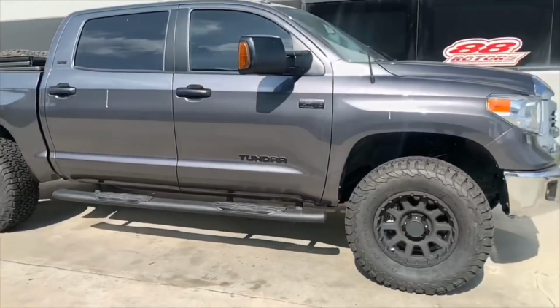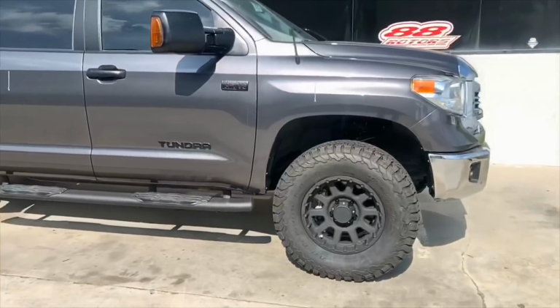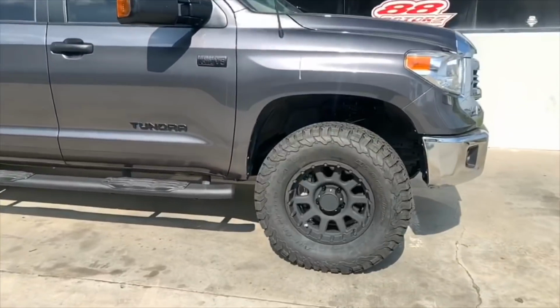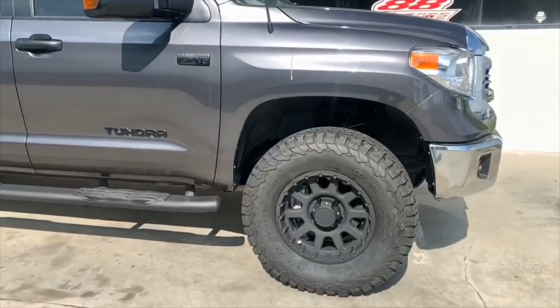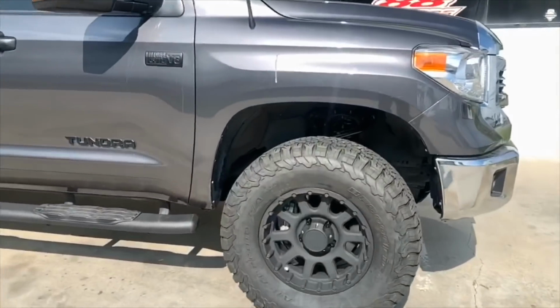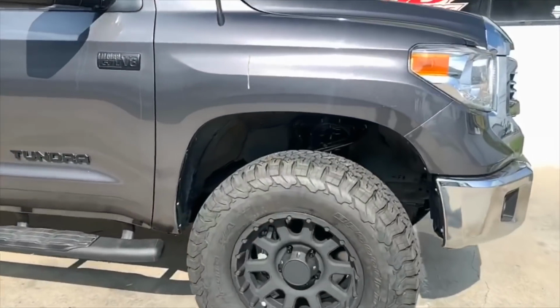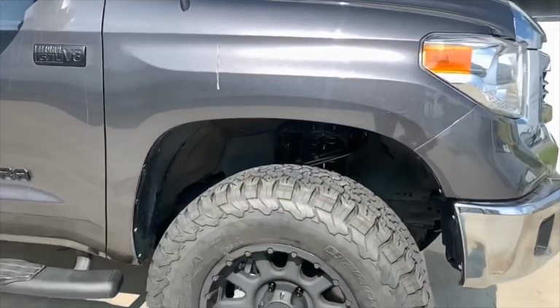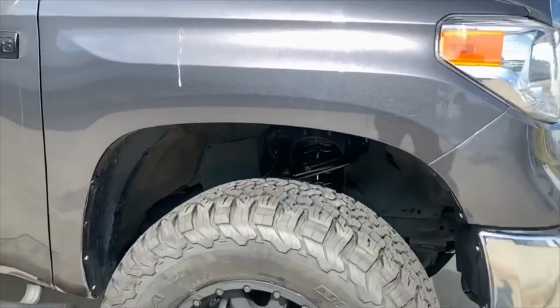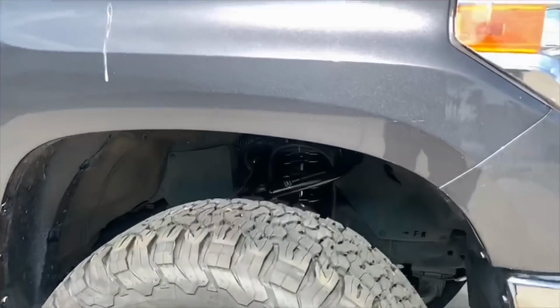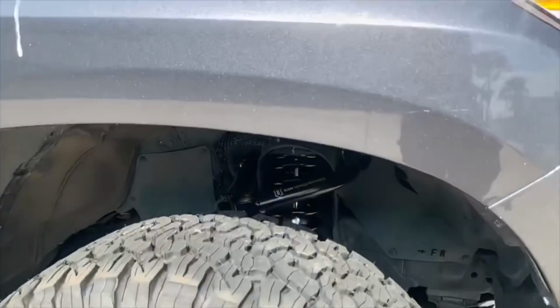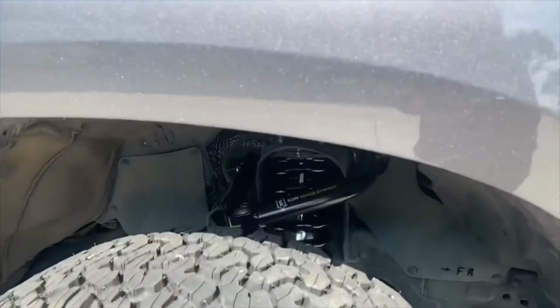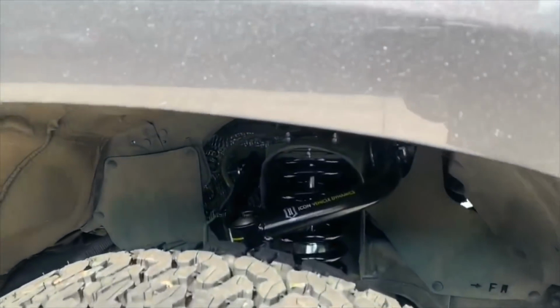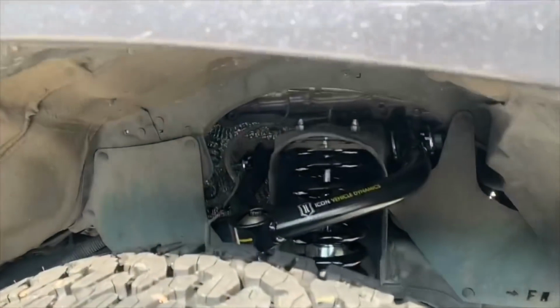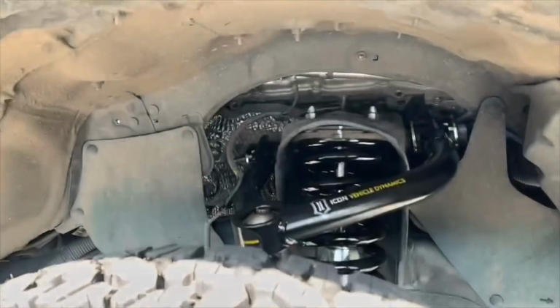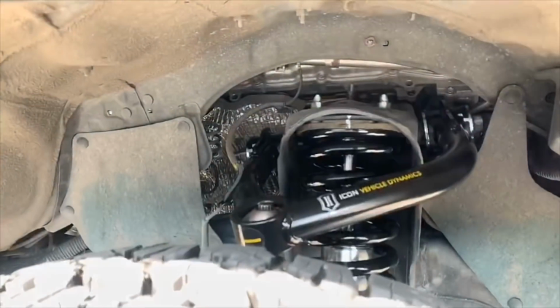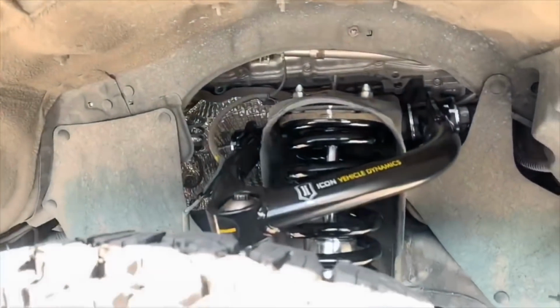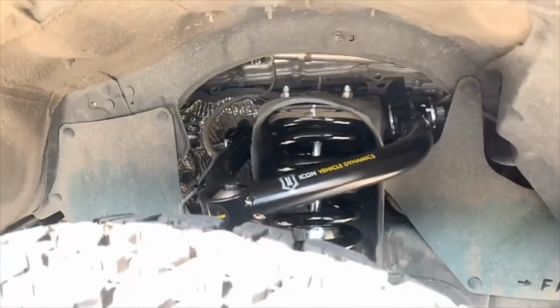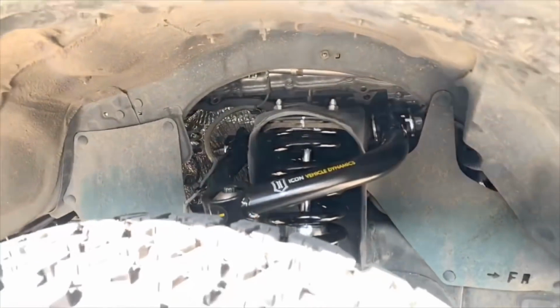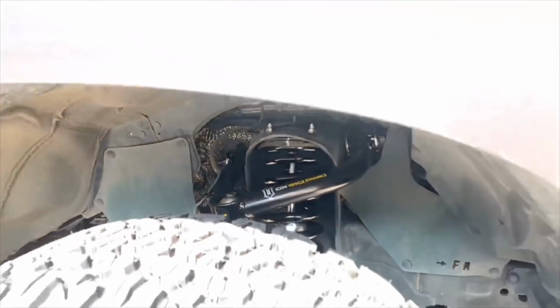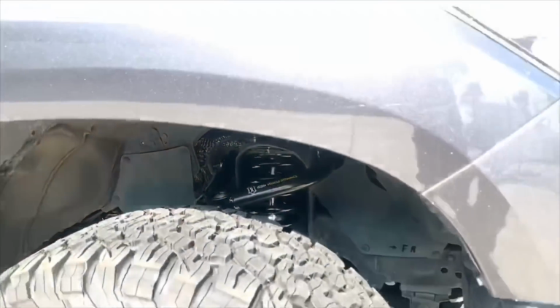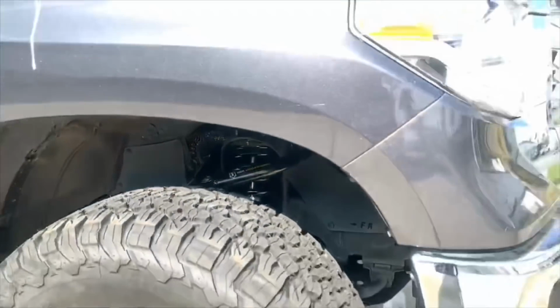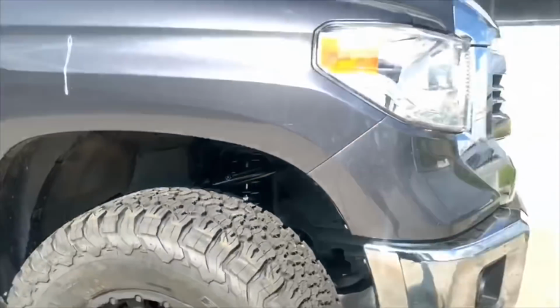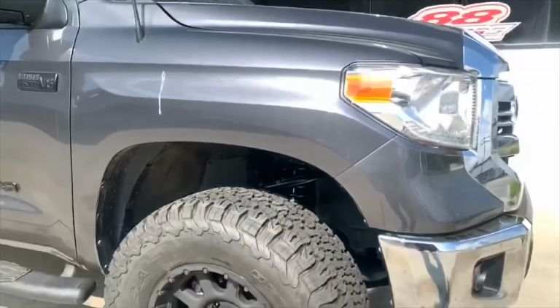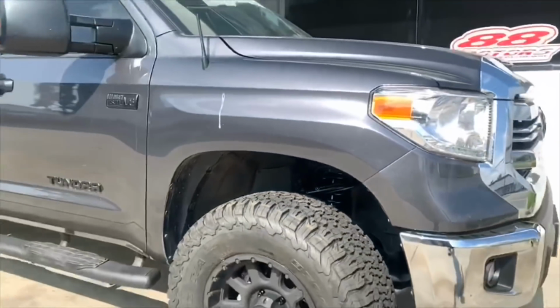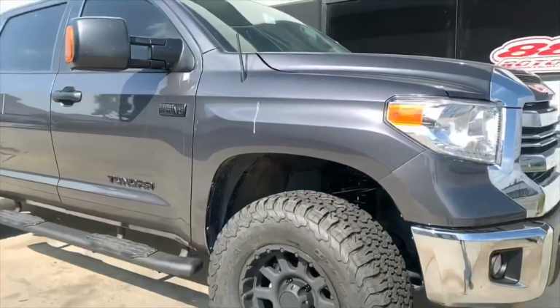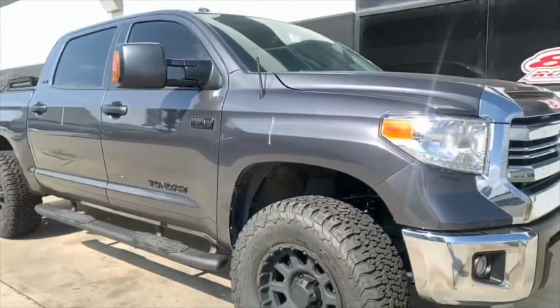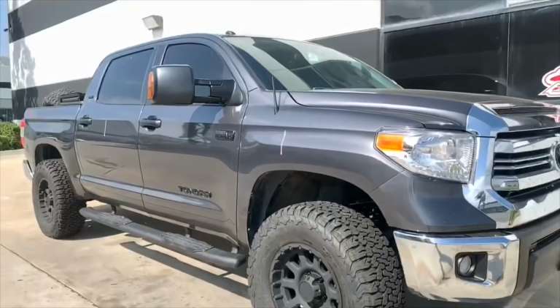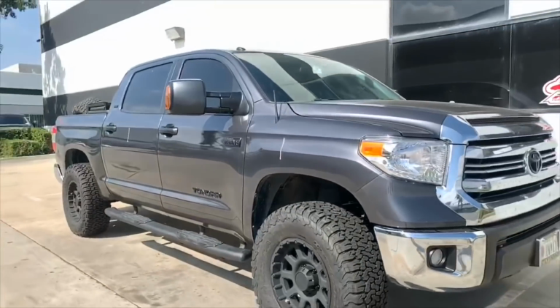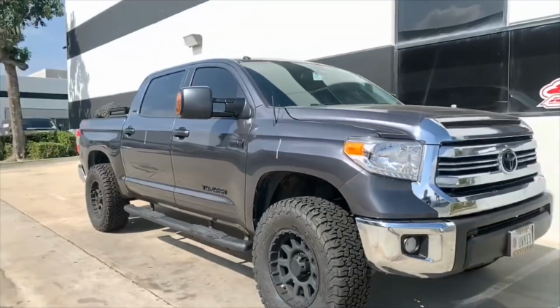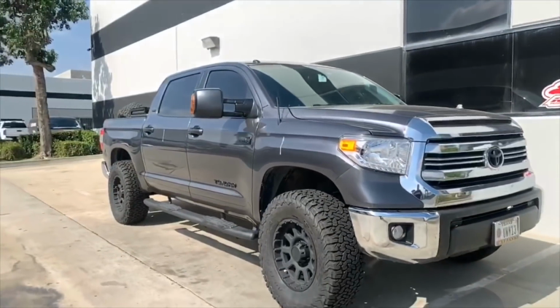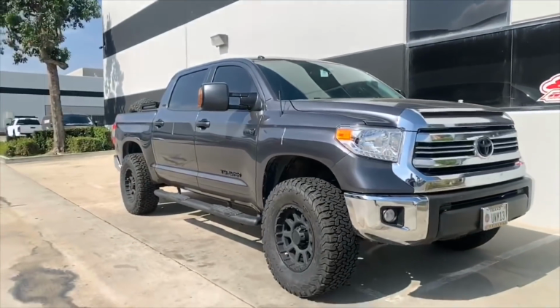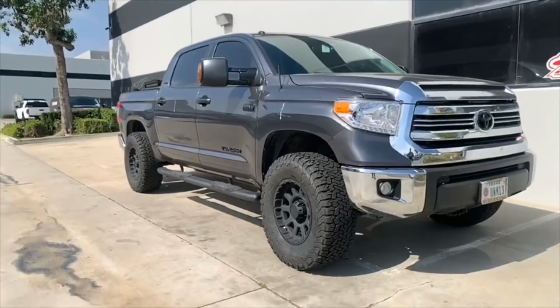And here it is — tires upgraded to a 35x12.5 and the suspension is installed. BMC is completed. We also added a bumper shim to give it a little more clearance and did some minor trimming to clear it completely.